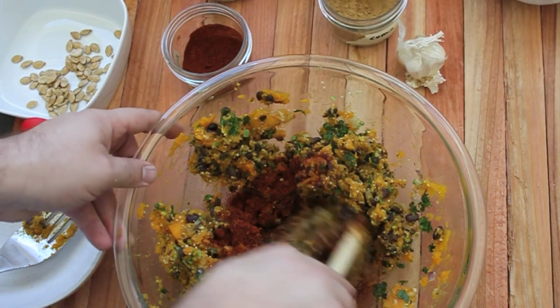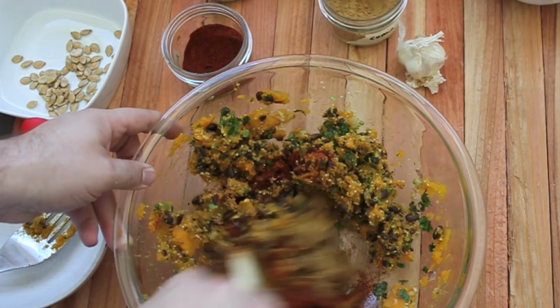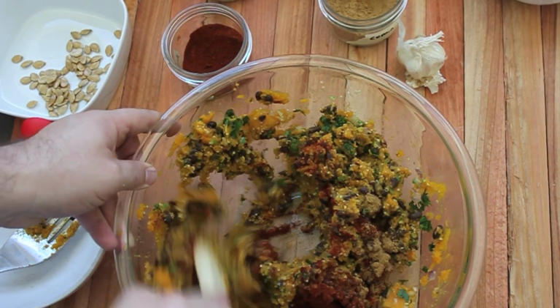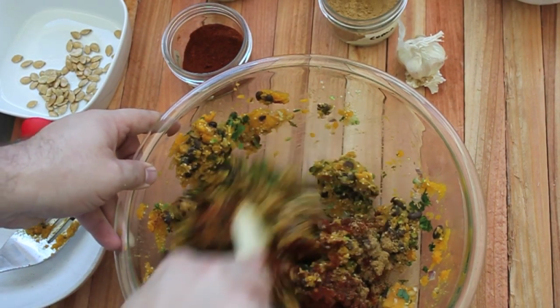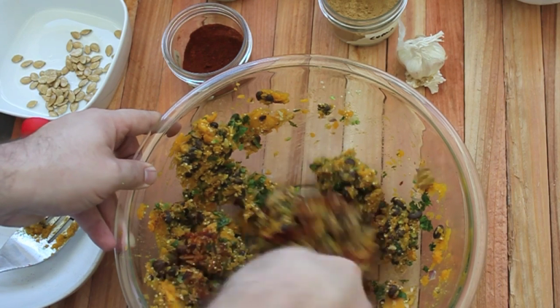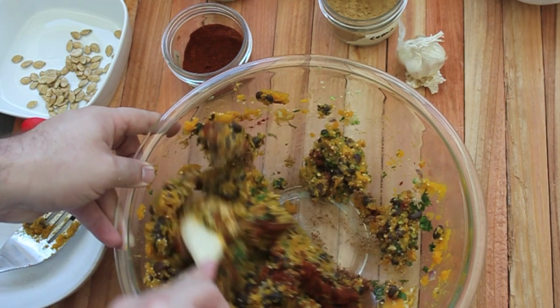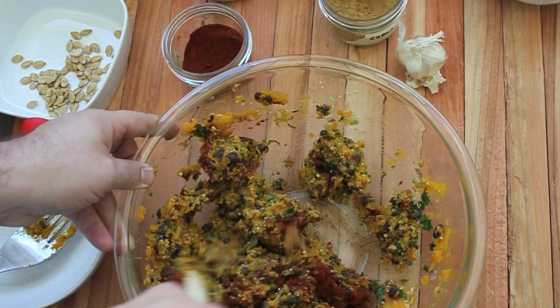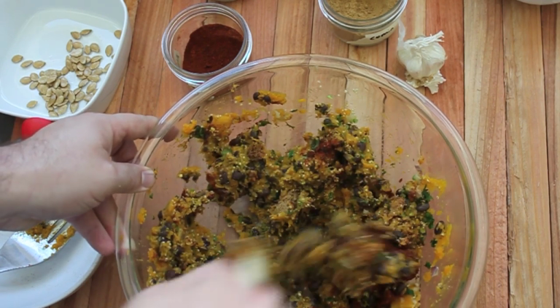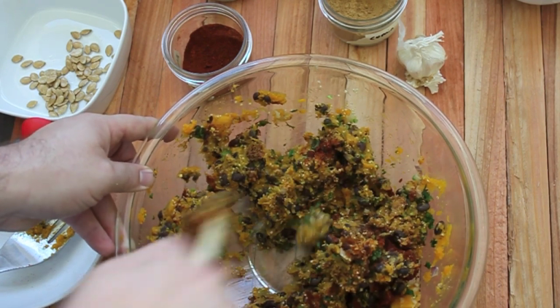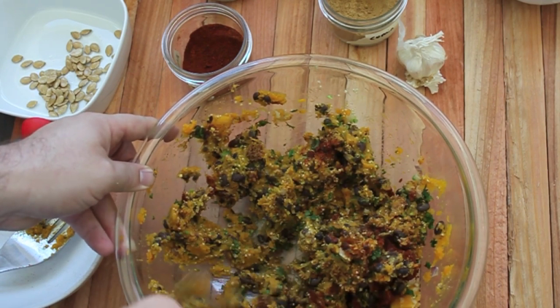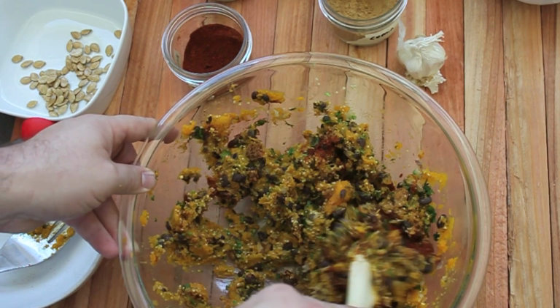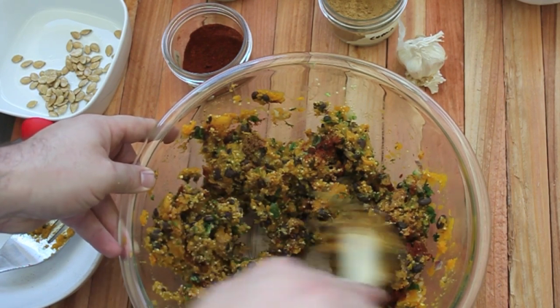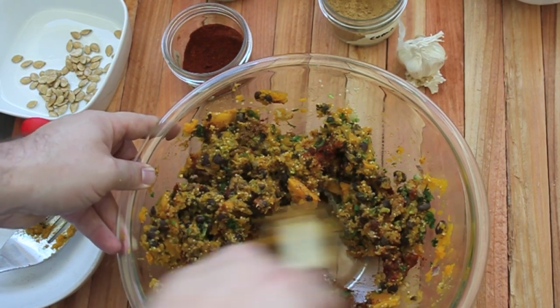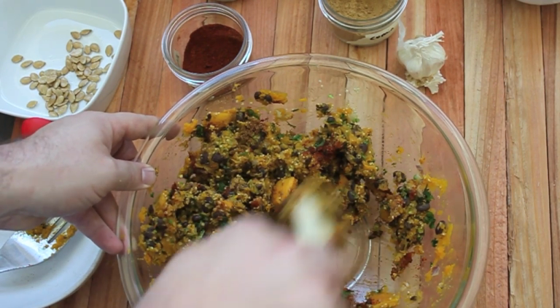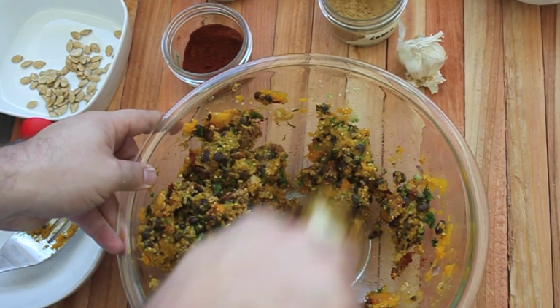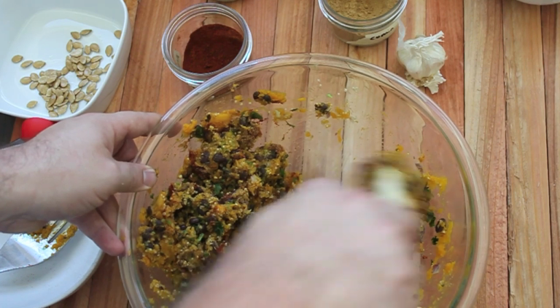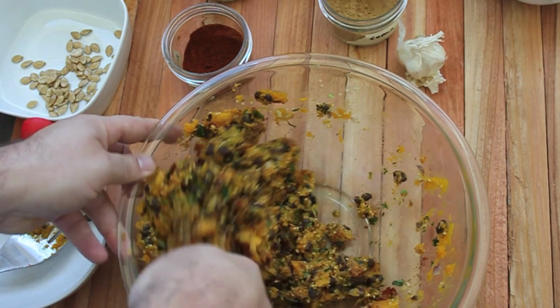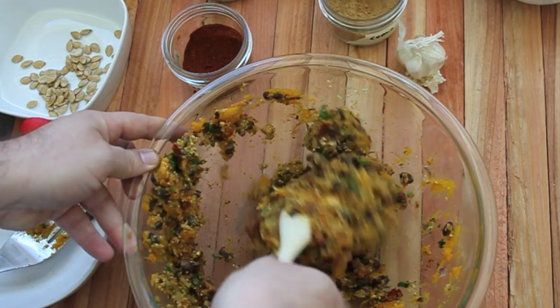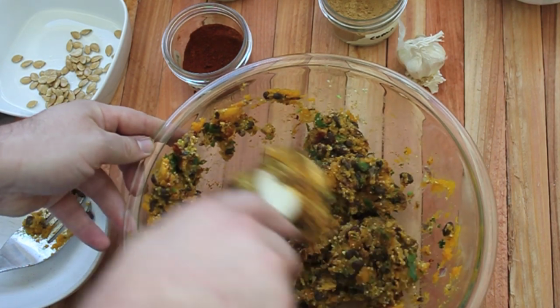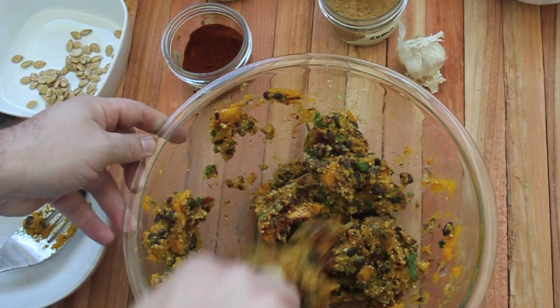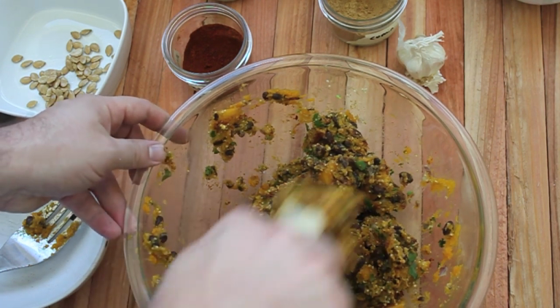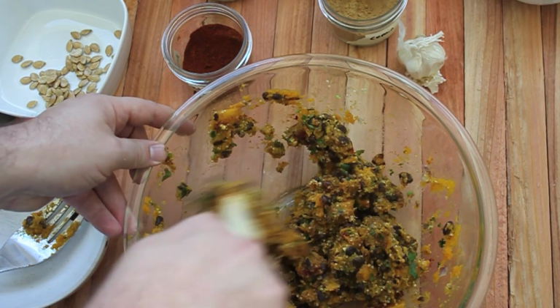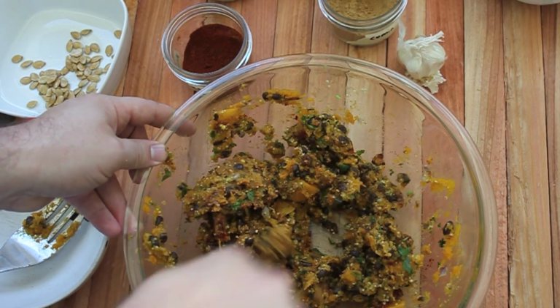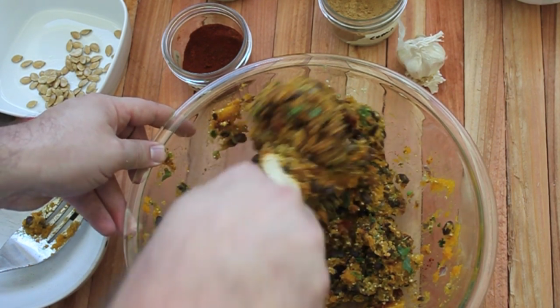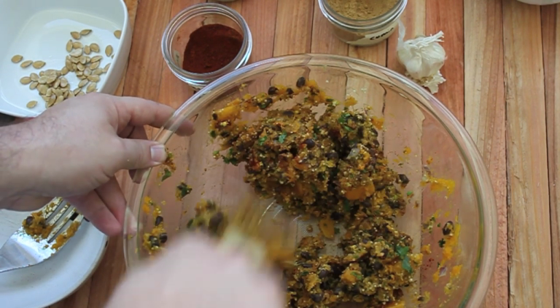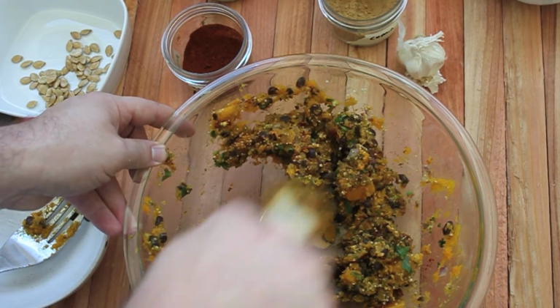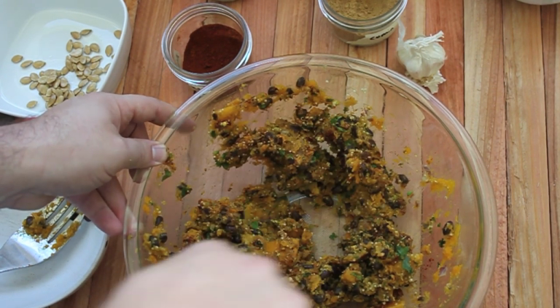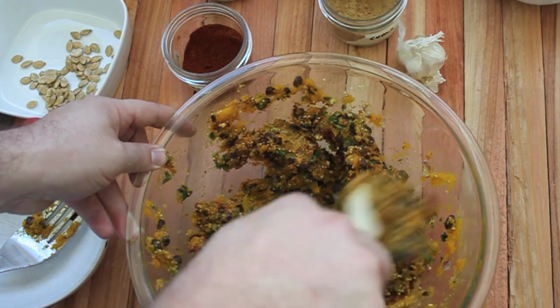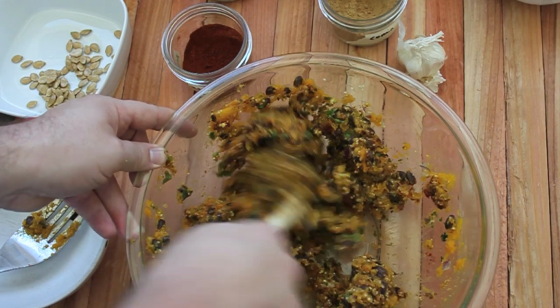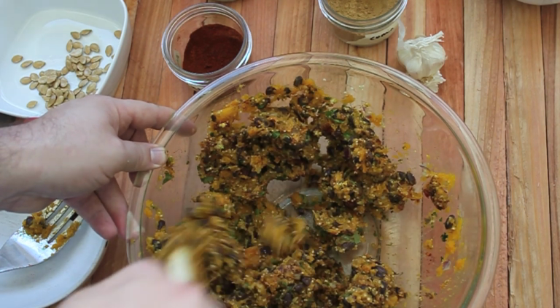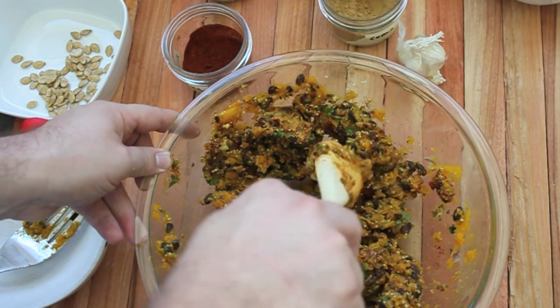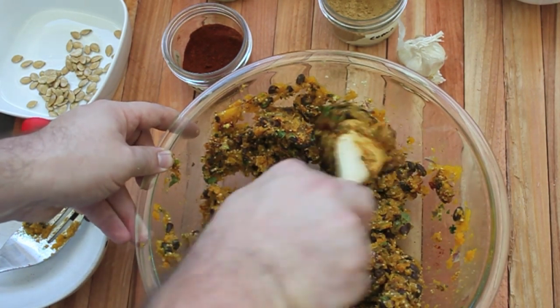Let's go ahead and mix those in. I do the spices last because I don't want everything to be so overly well mixed. This way you get this swirl of different flavors throughout the burger, which I like.